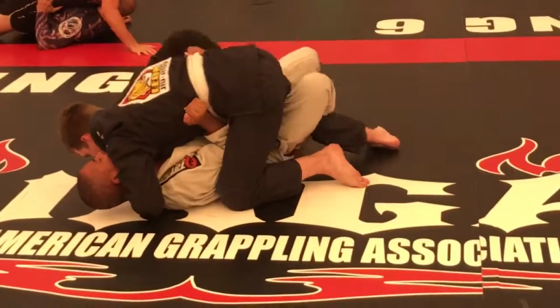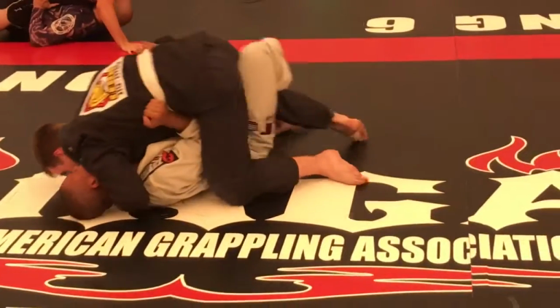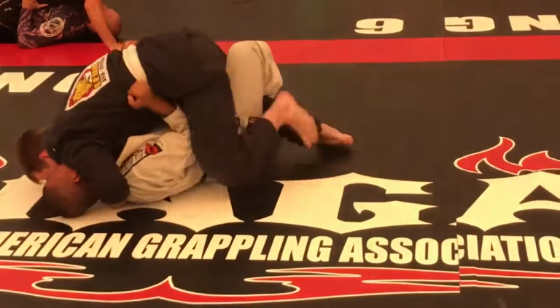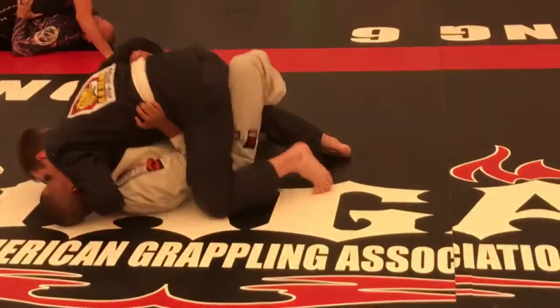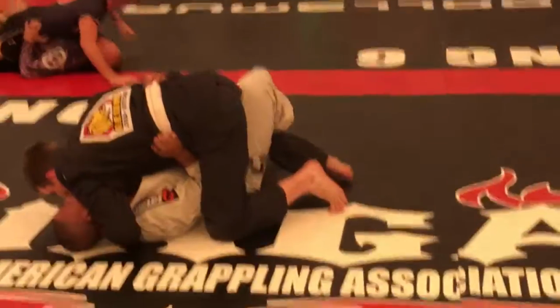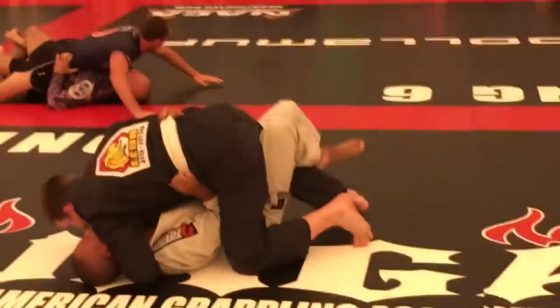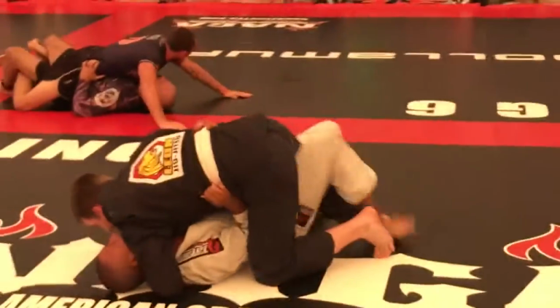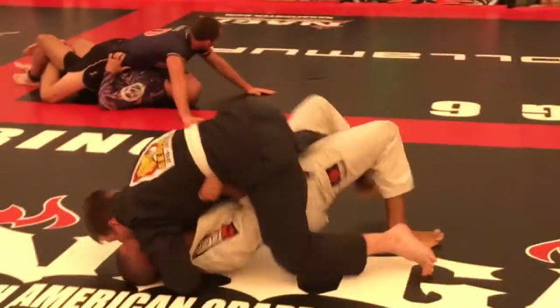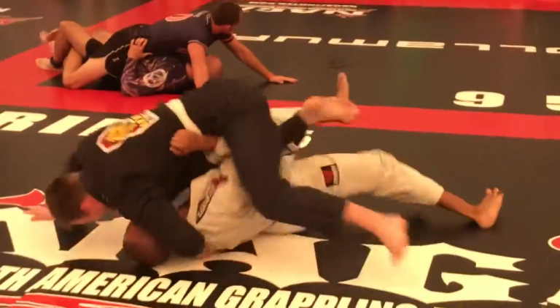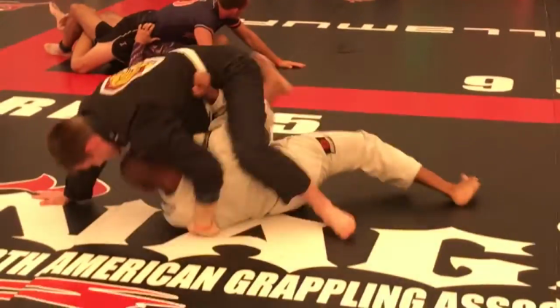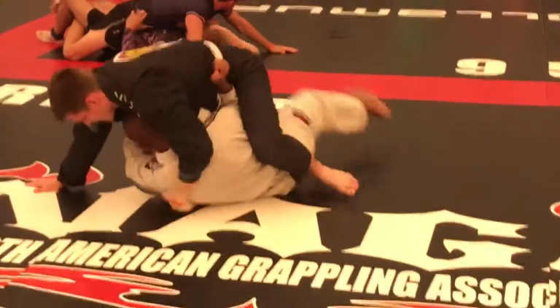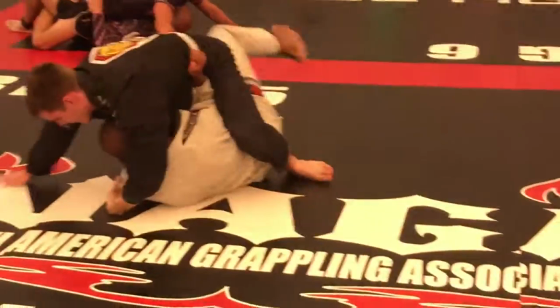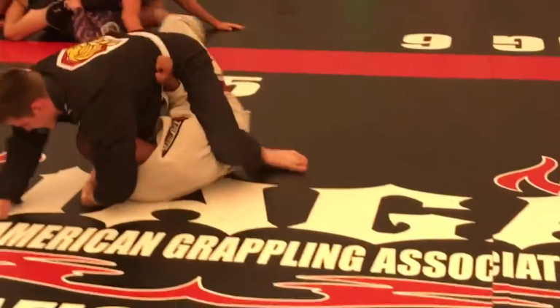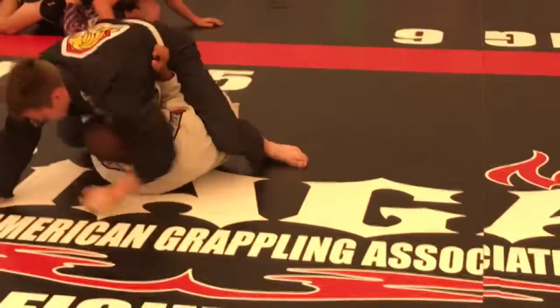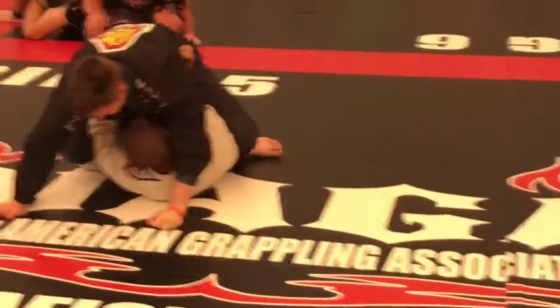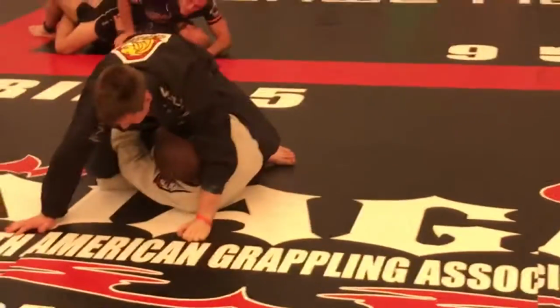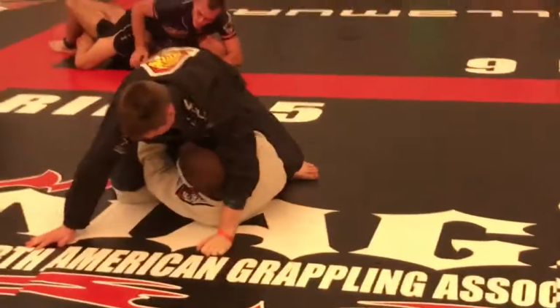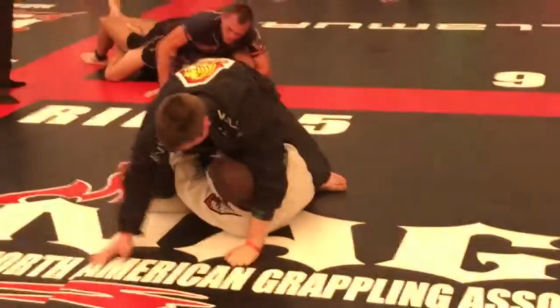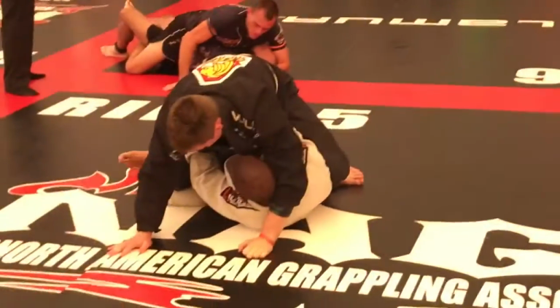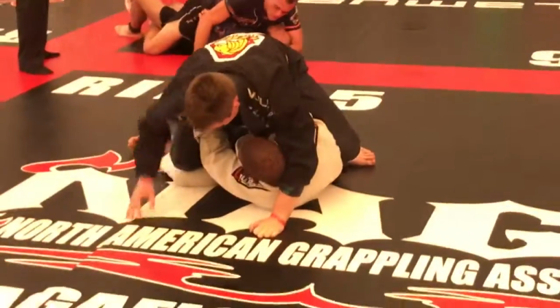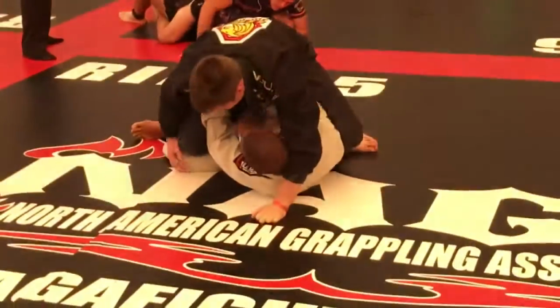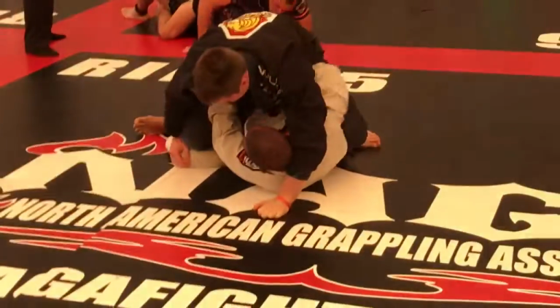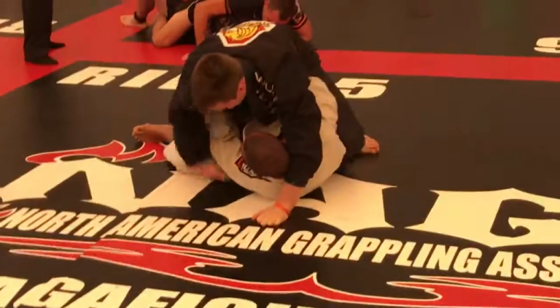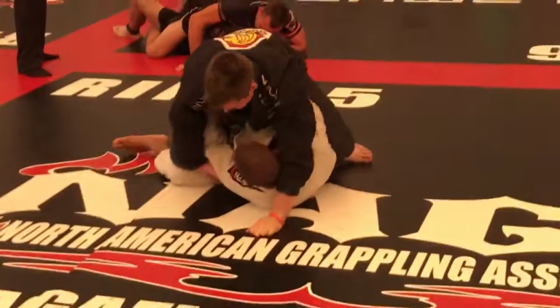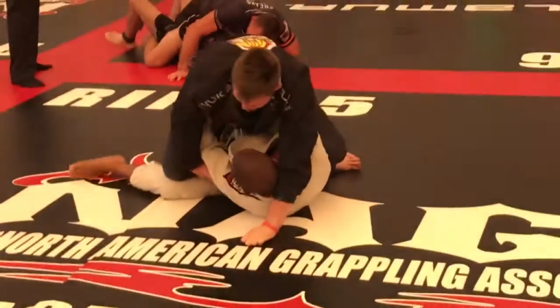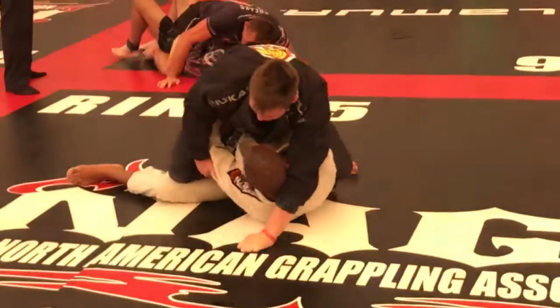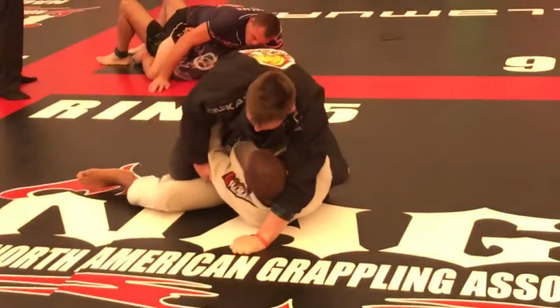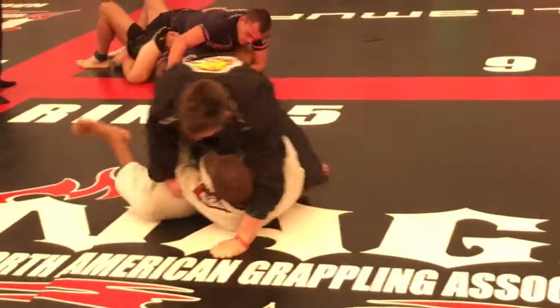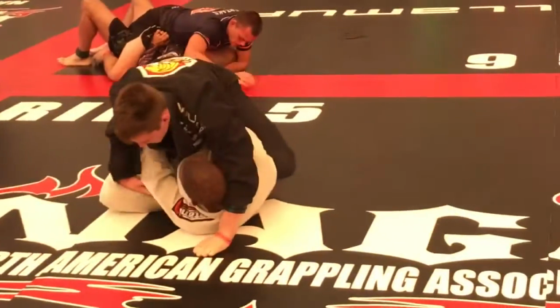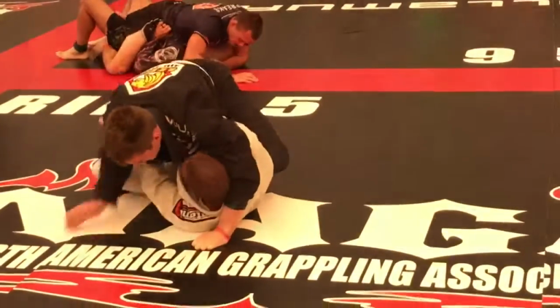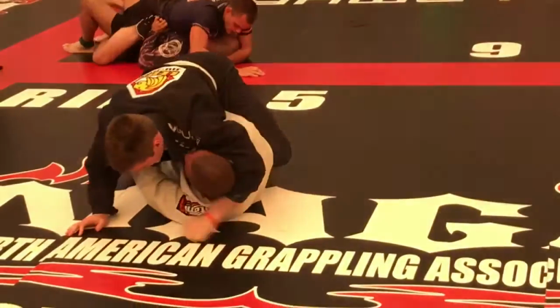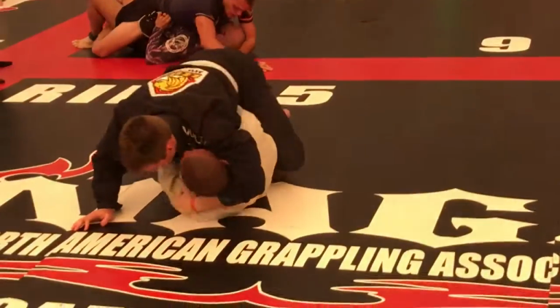Flipping his knee to the left, to the right. There he is. Good, good. Knee inside, knee inside, Trayvon, knee inside. There you go.